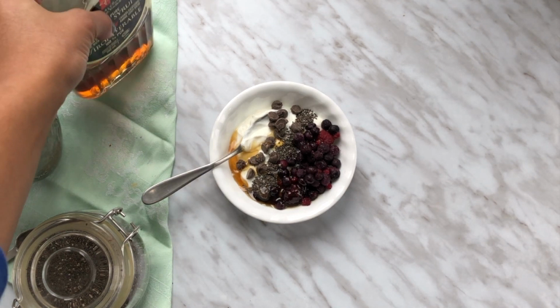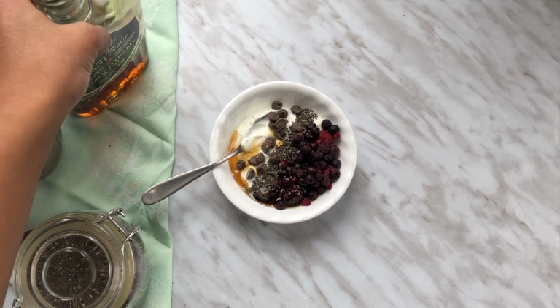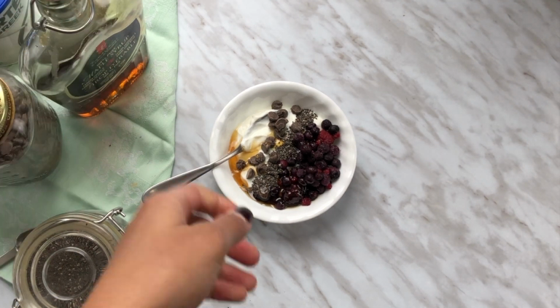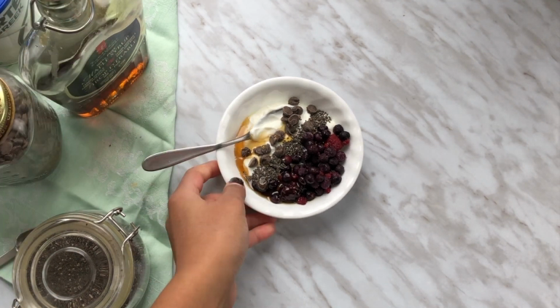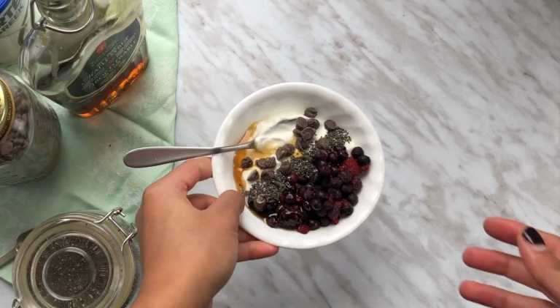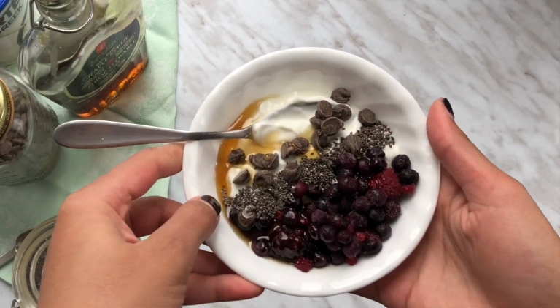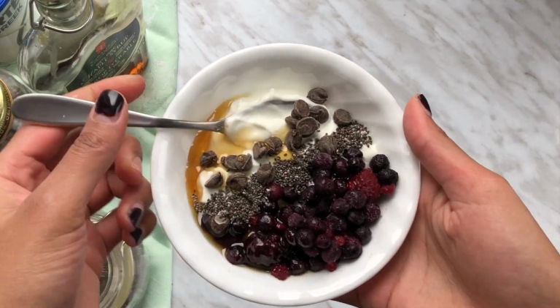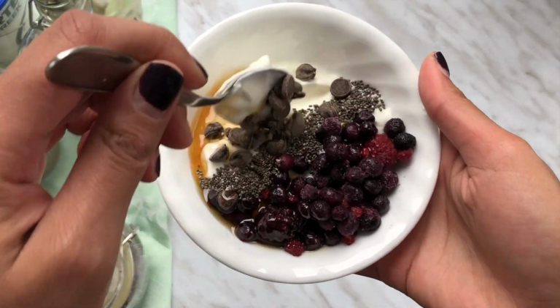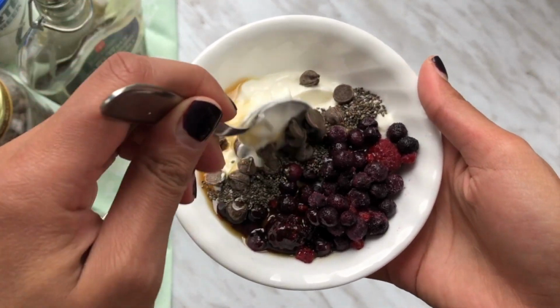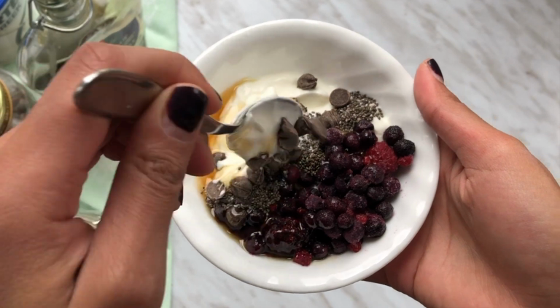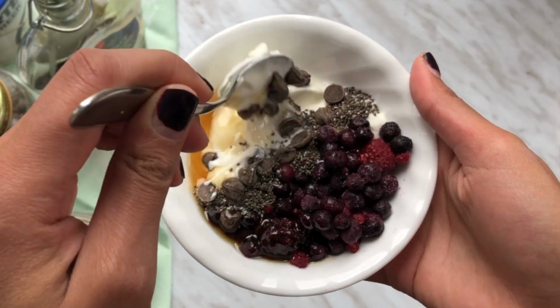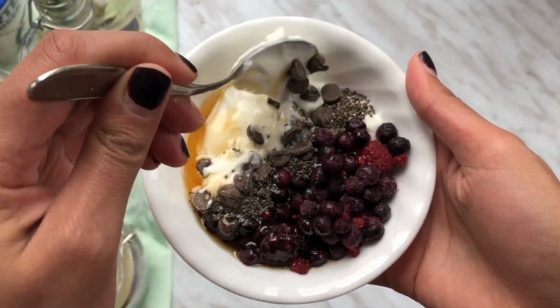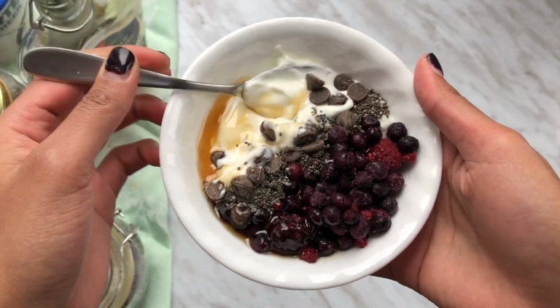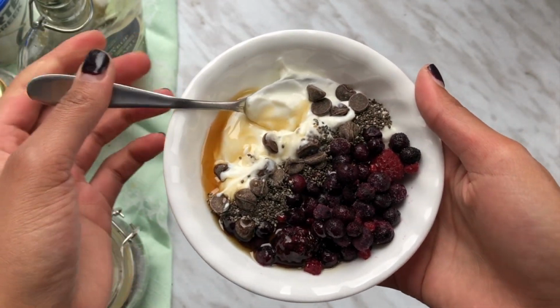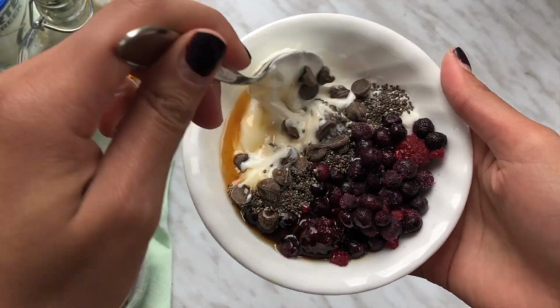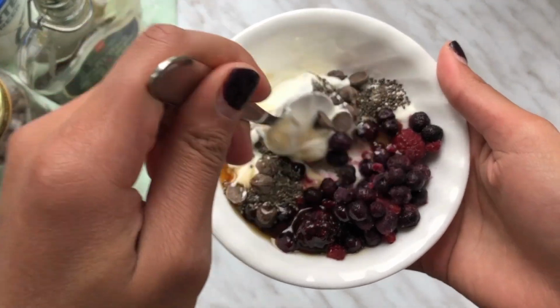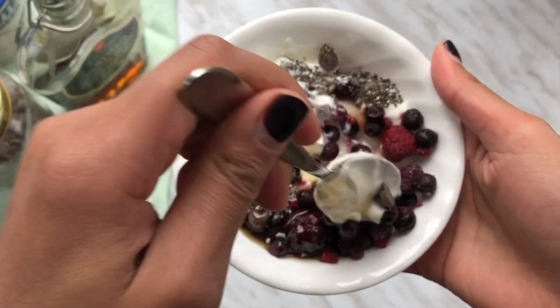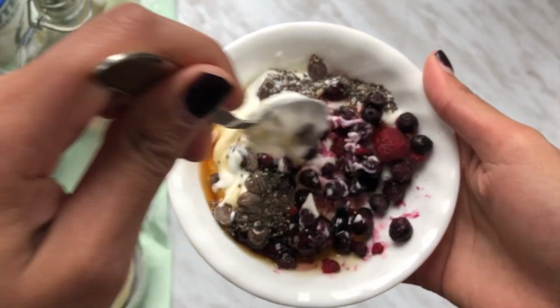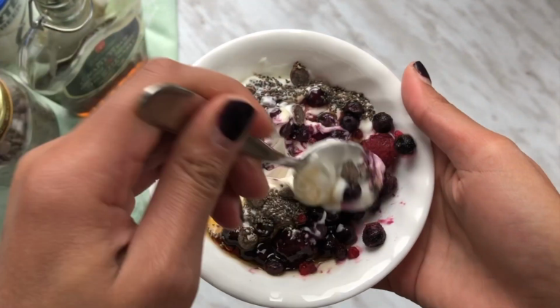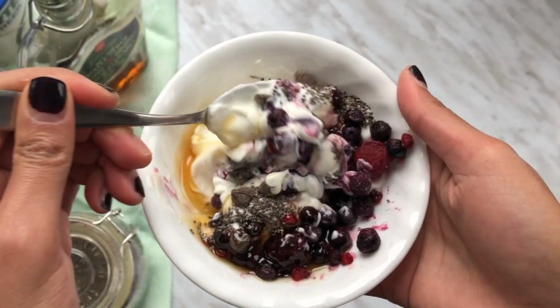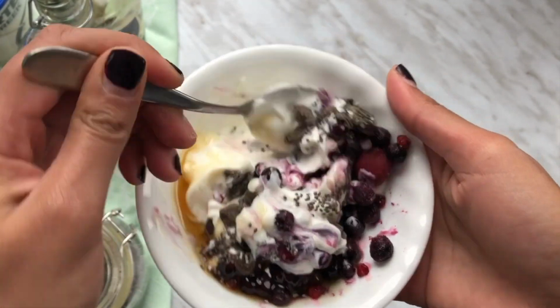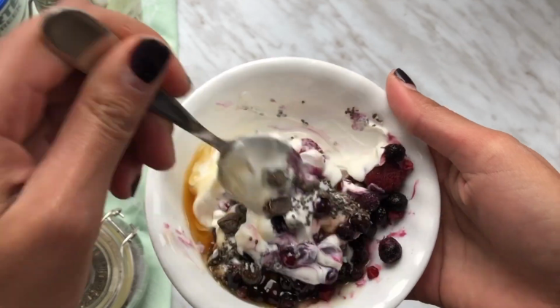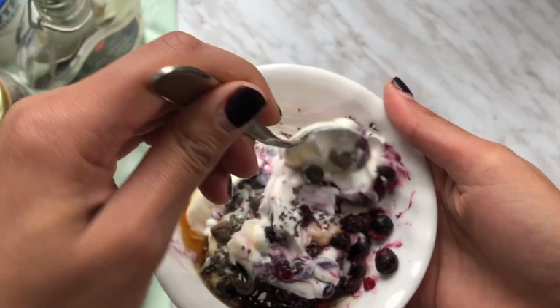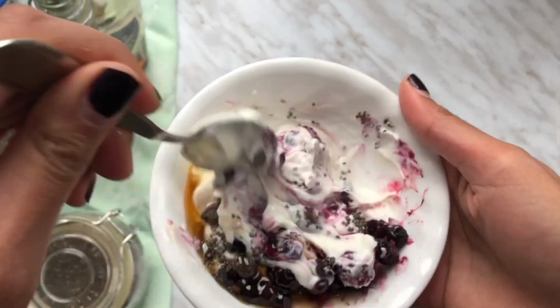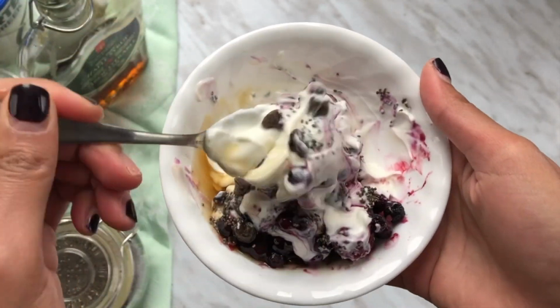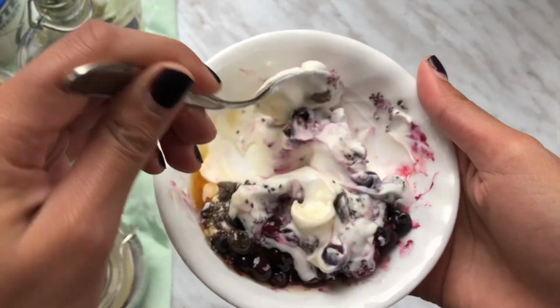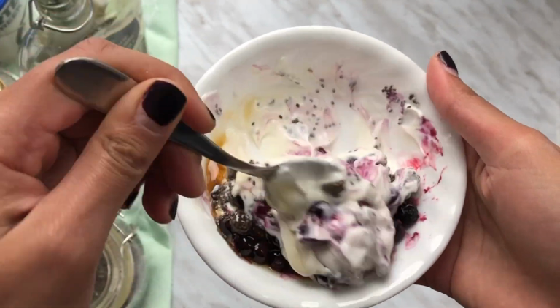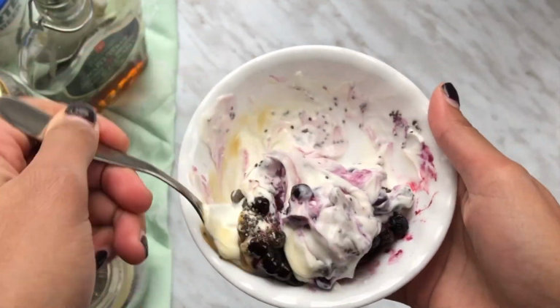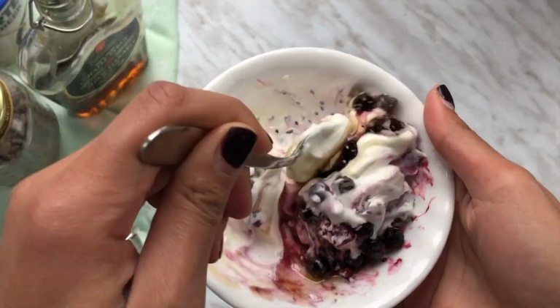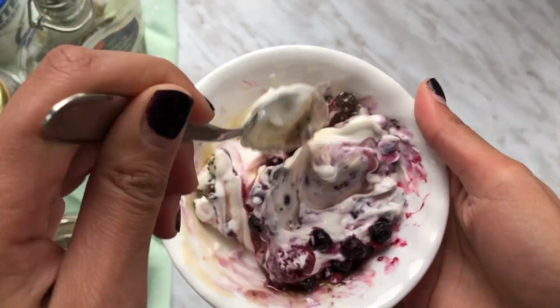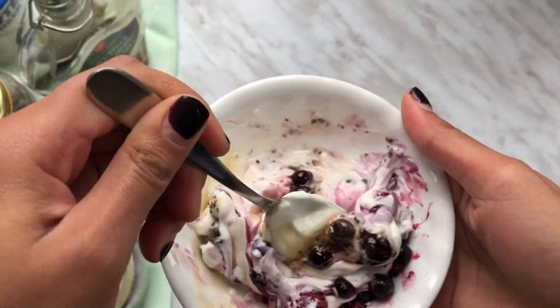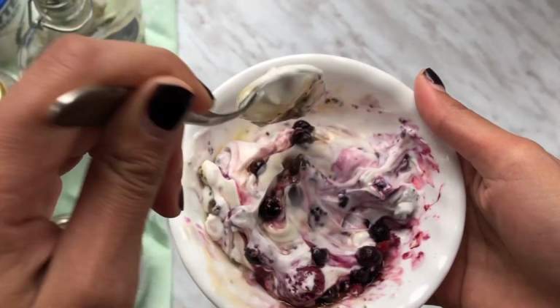Let's start with the first option, which you could call a yogurt parfait. This is something my mom always eats as a snack before bedtime, and here I've made my own version of it. You could also eat it as a breakfast parfait, but for the purposes of this video, we're going to call it a dessert.